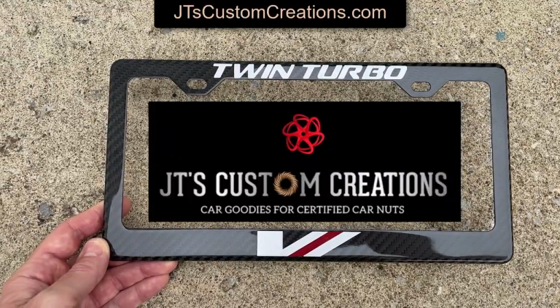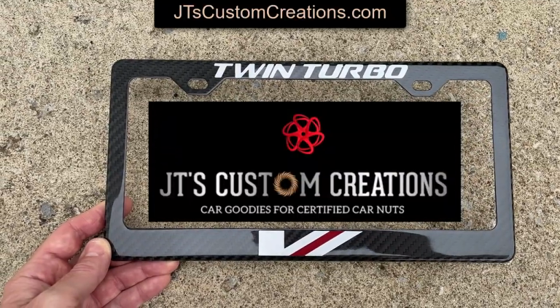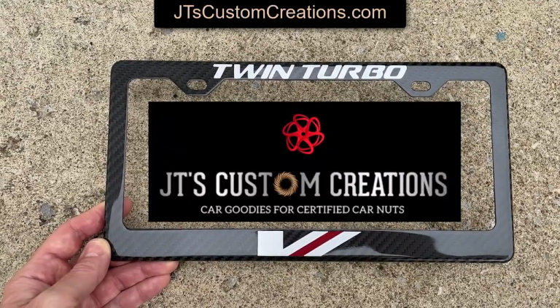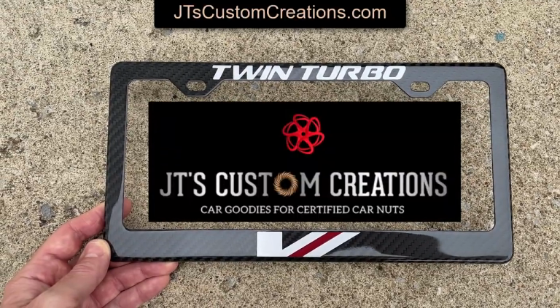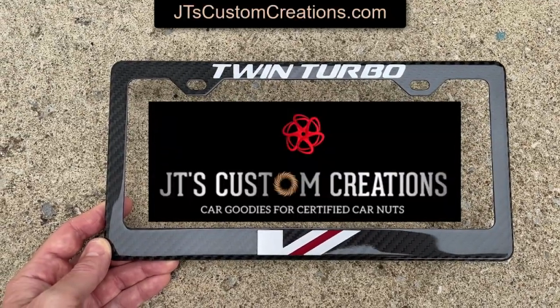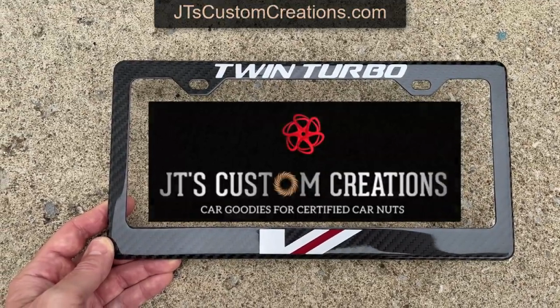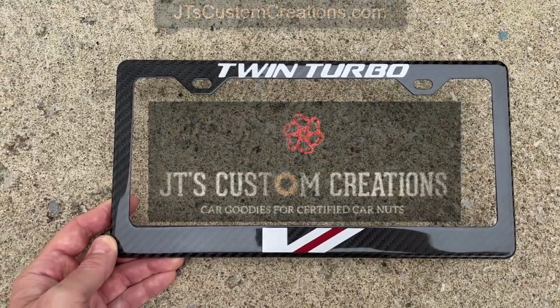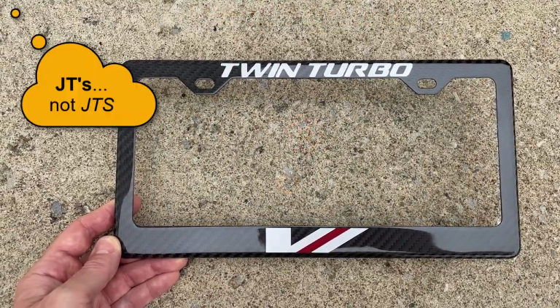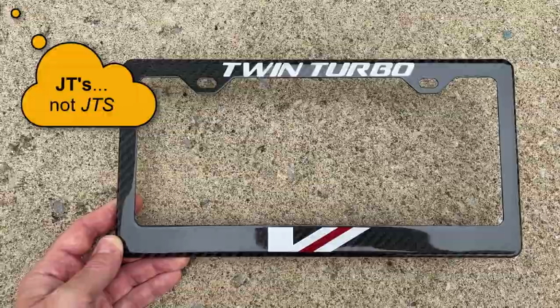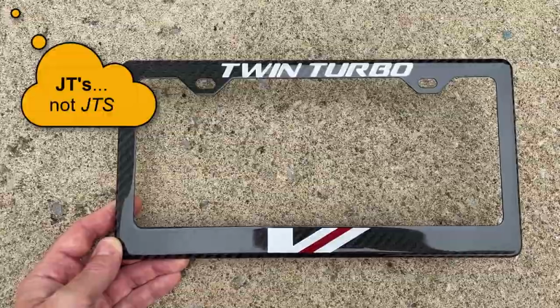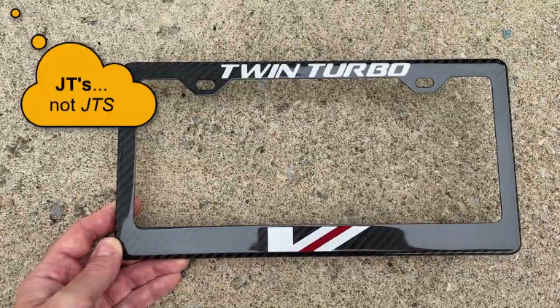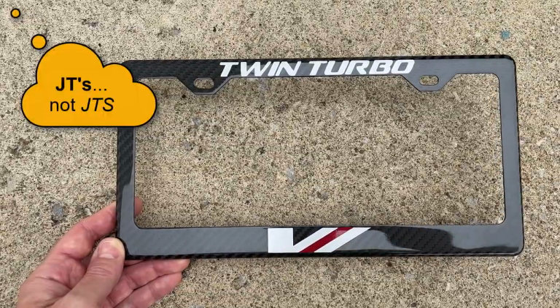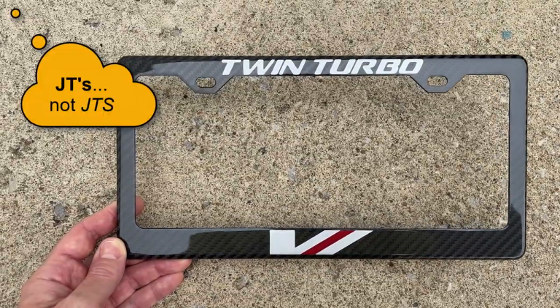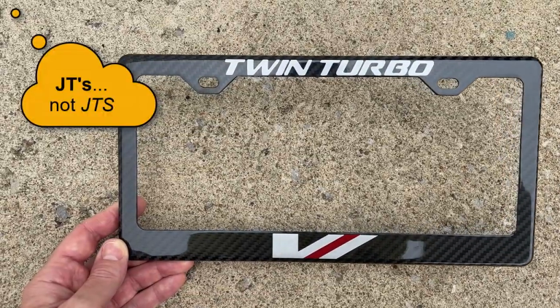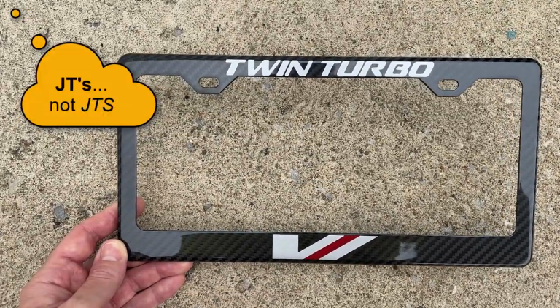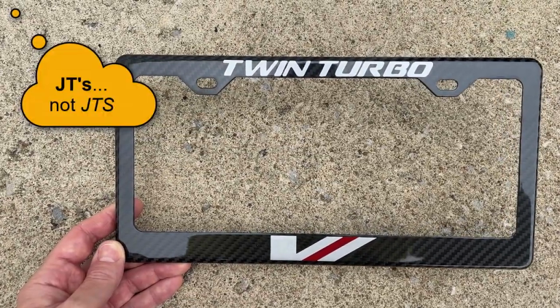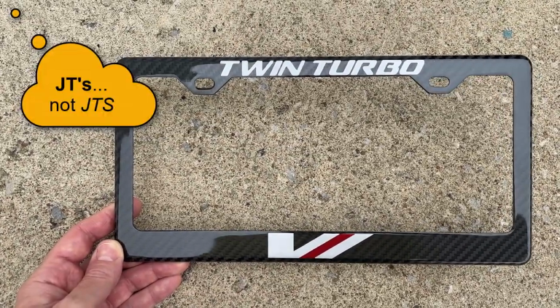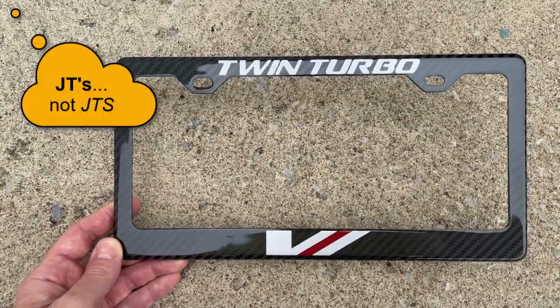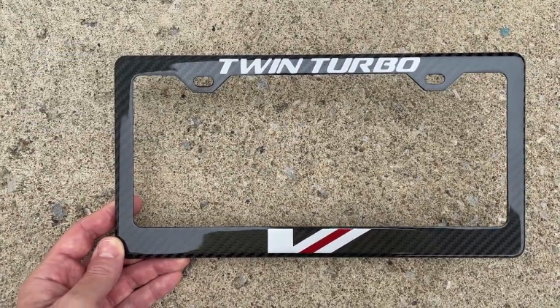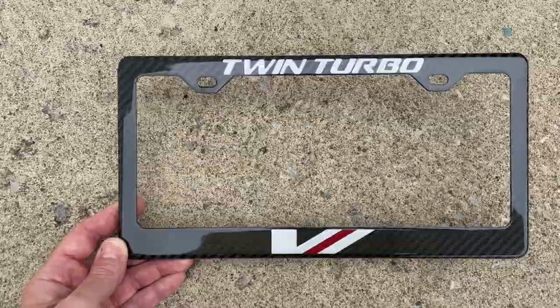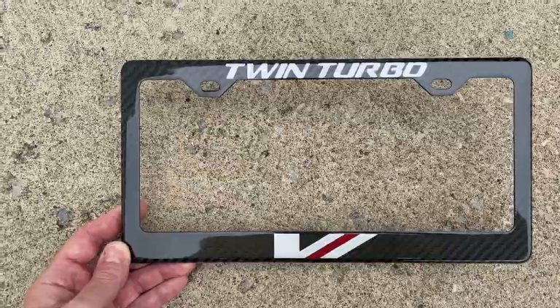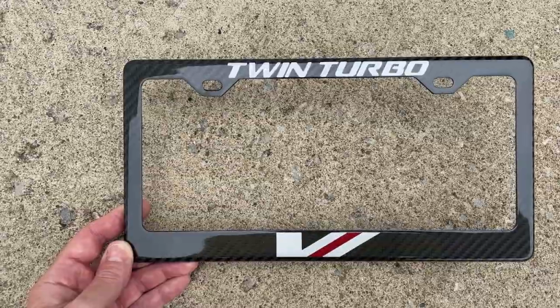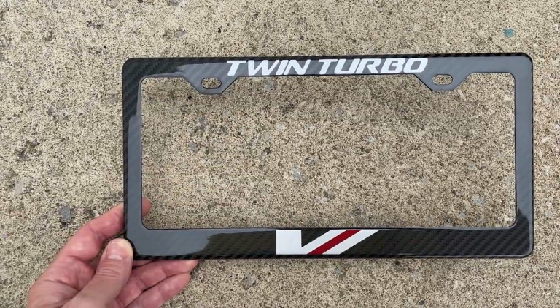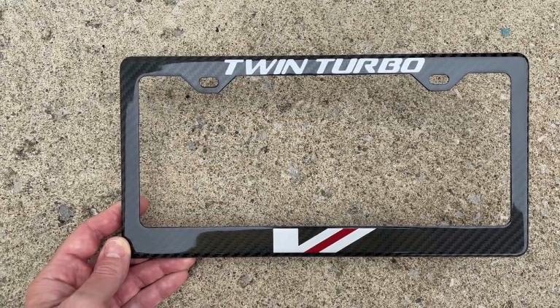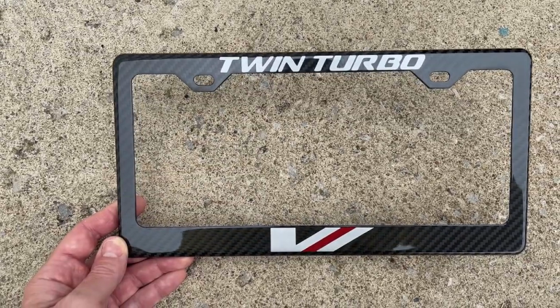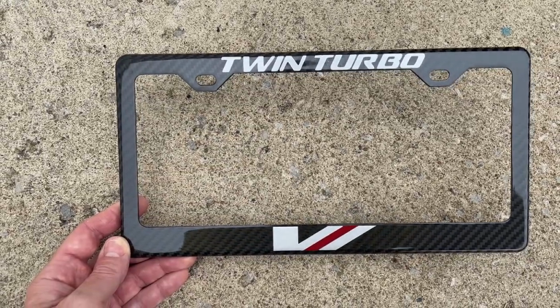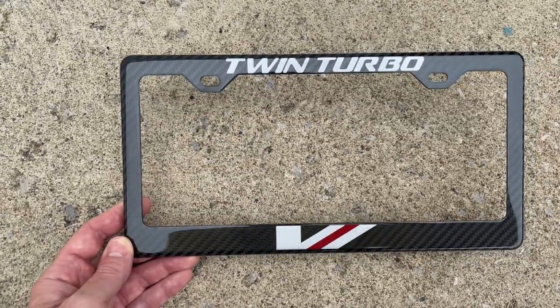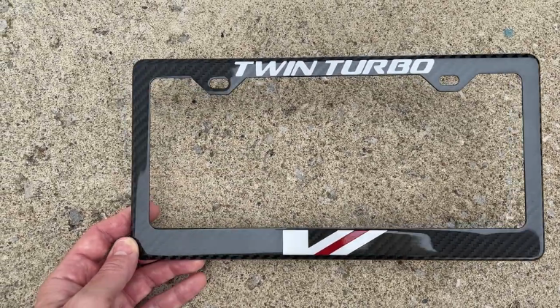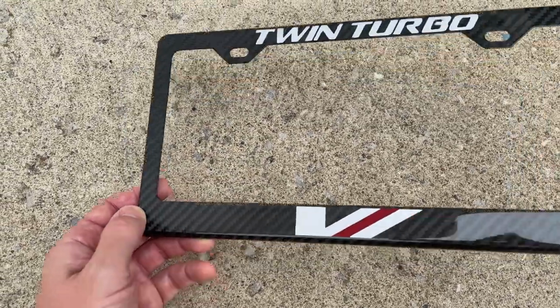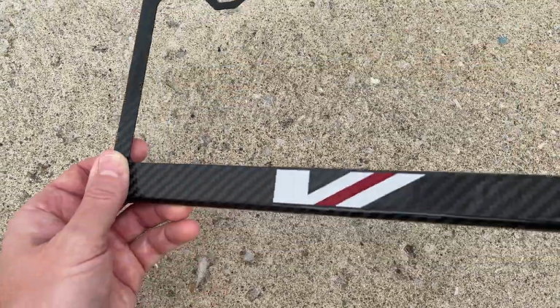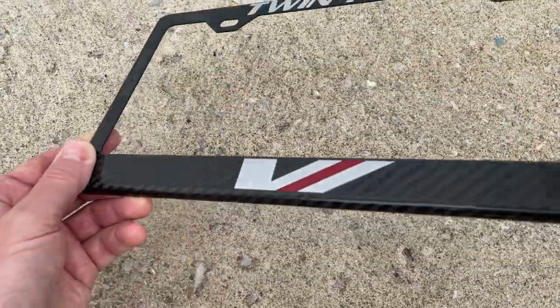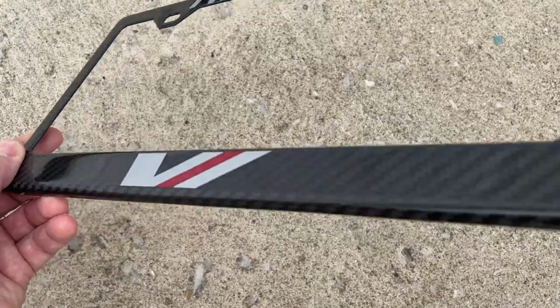My license plate cover just arrived from JTS Custom Creations — a carbon fiber license plate frame. Initial feedback: it is really nice, we're happy with the quality of it.